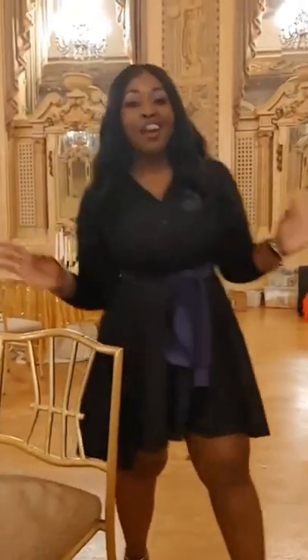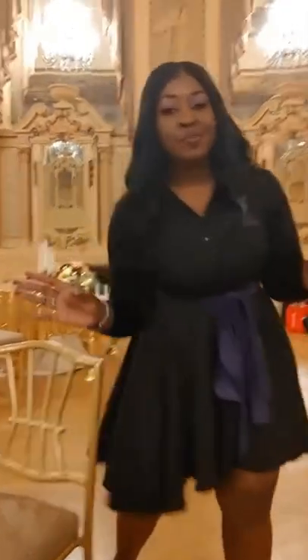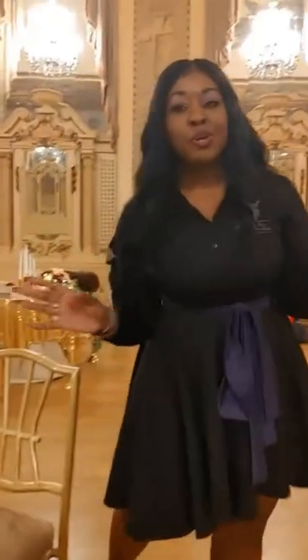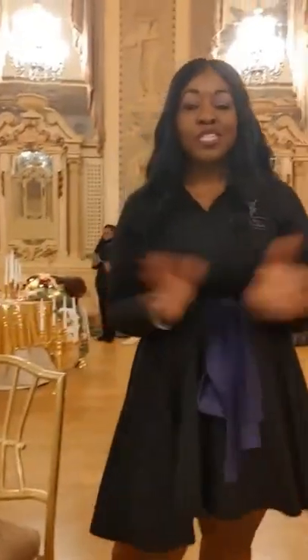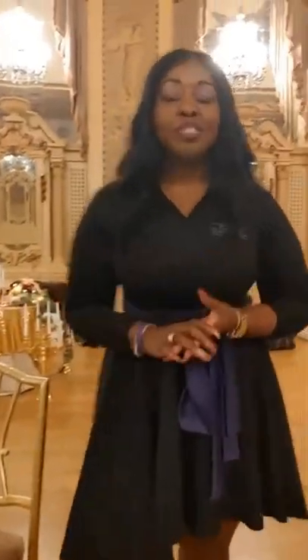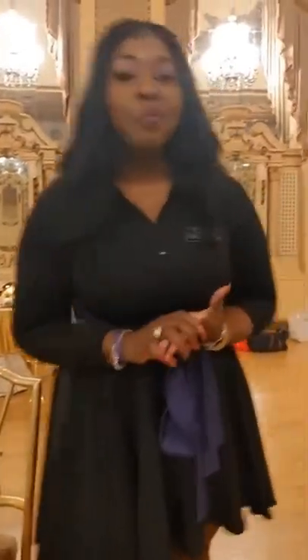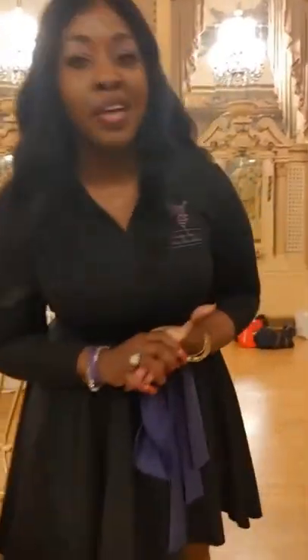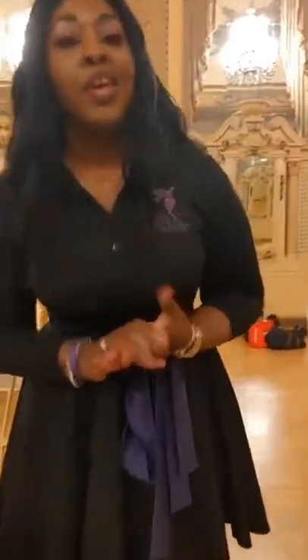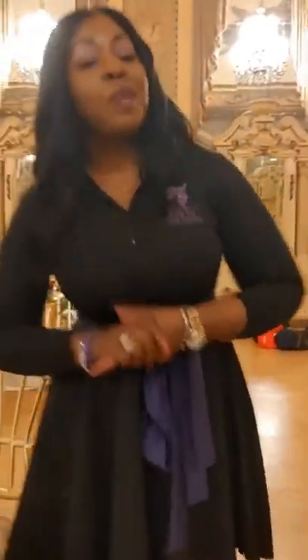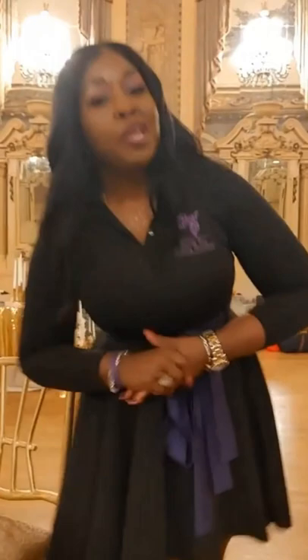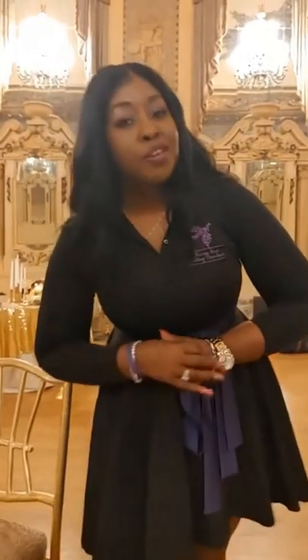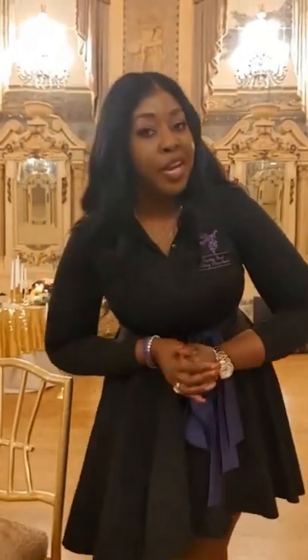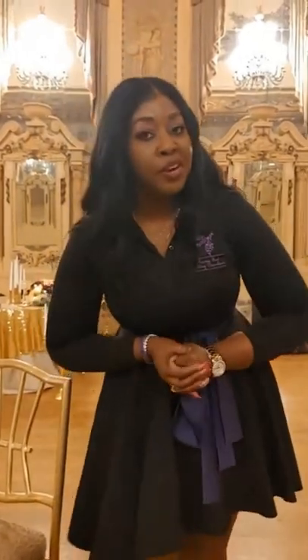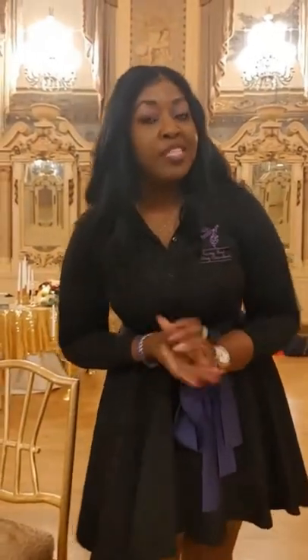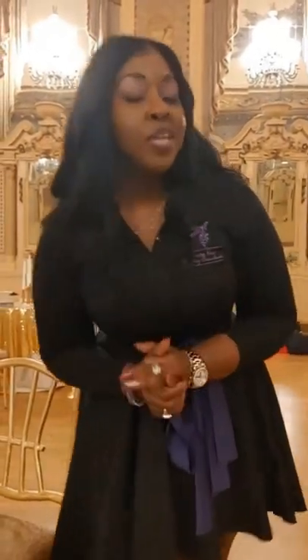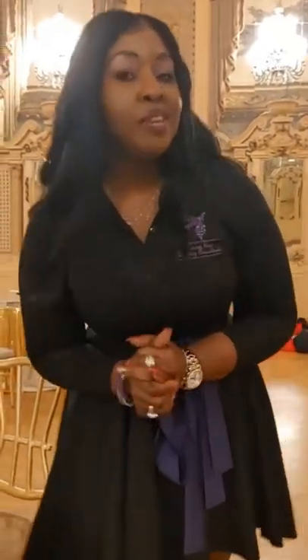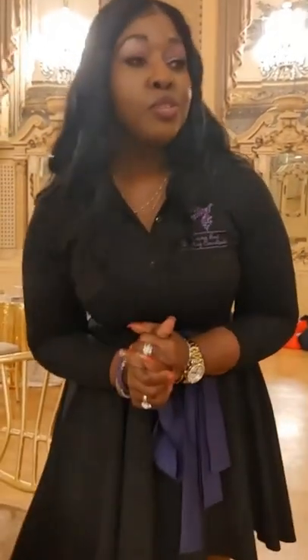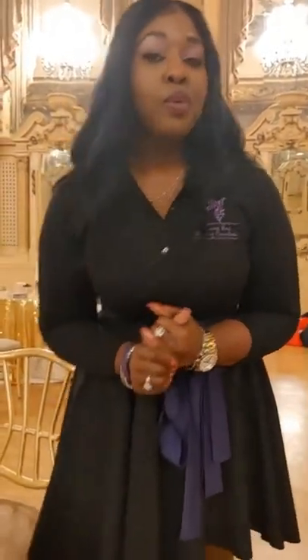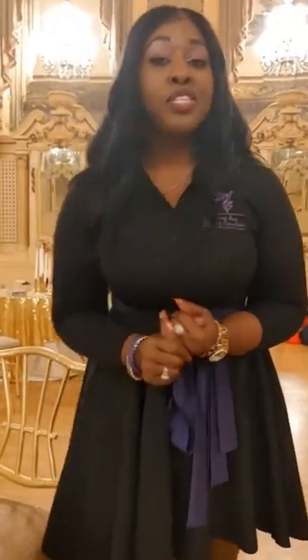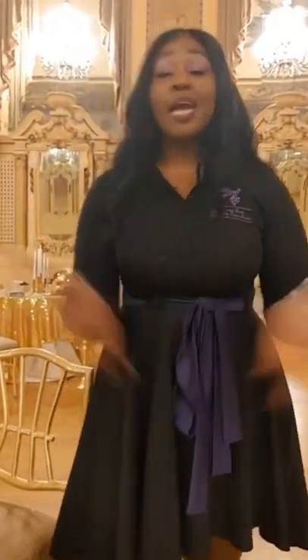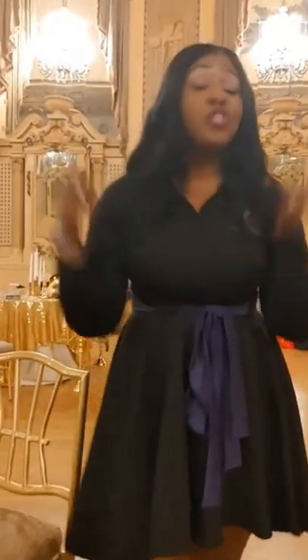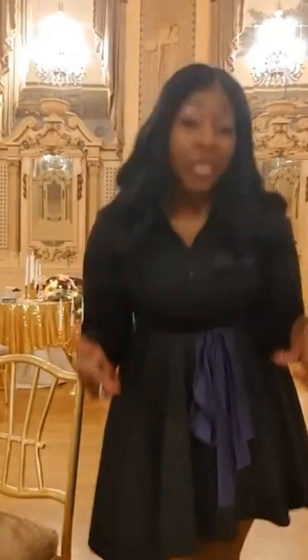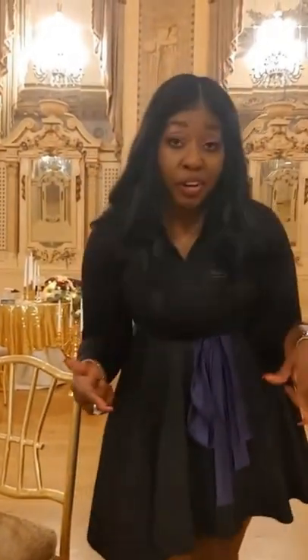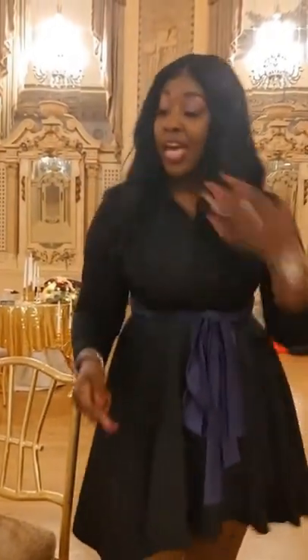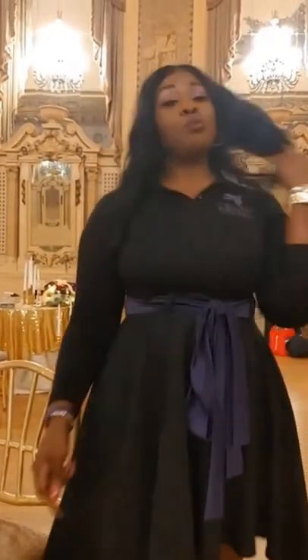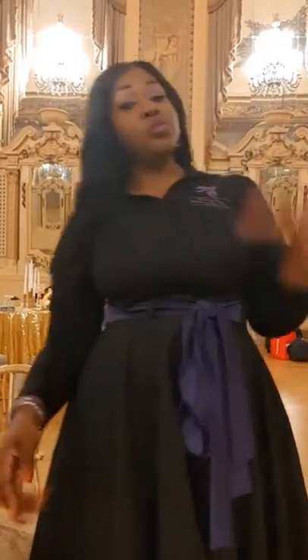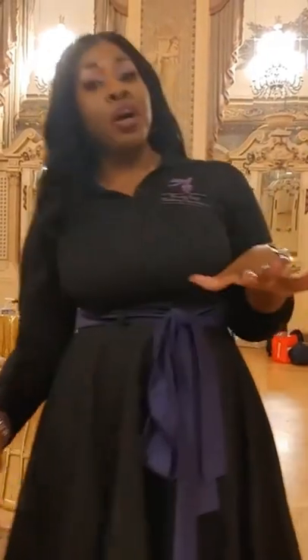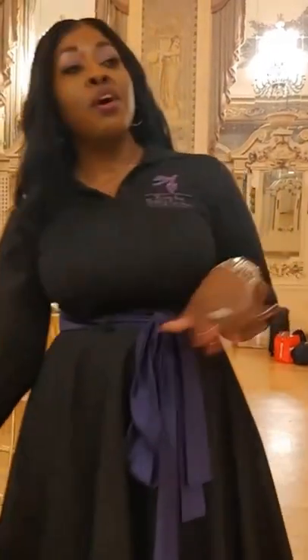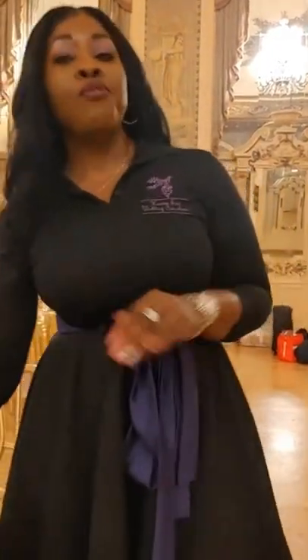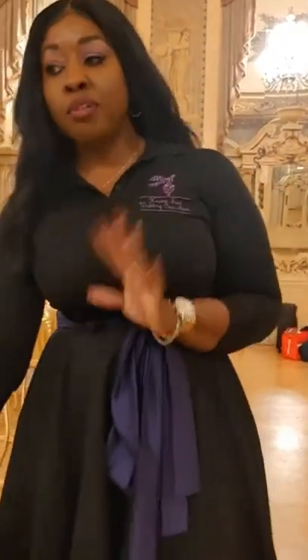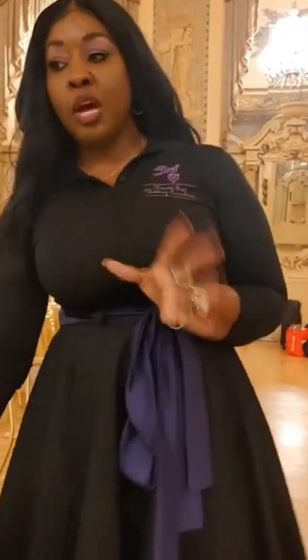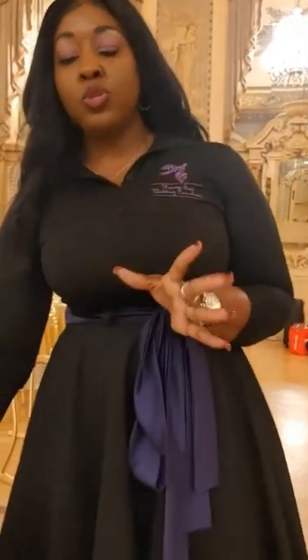Hi Facebookers, this is Christina Maddox, your wedding planner and event planner at Evans & Wedding Consultants and Tribal Agency. I am still here at Hotel DuPont for our style shoot.